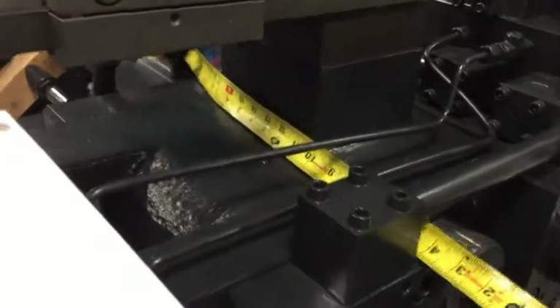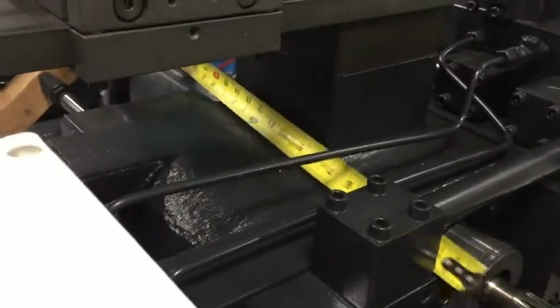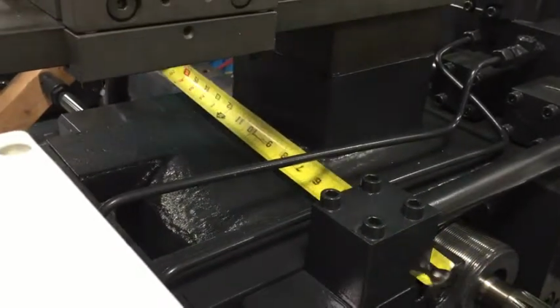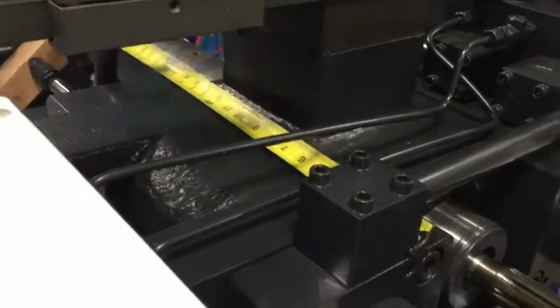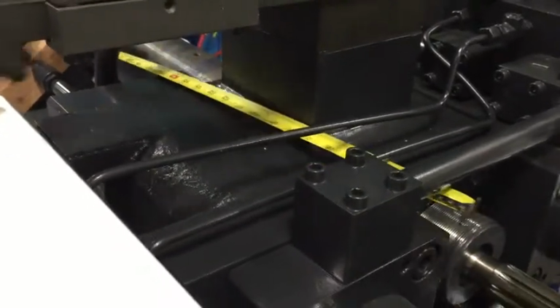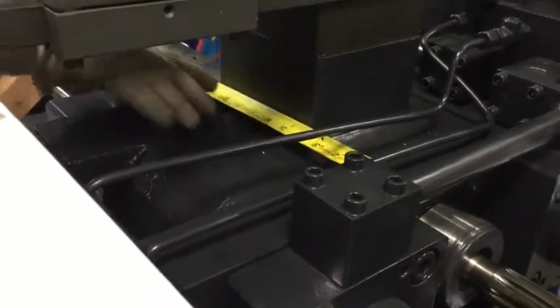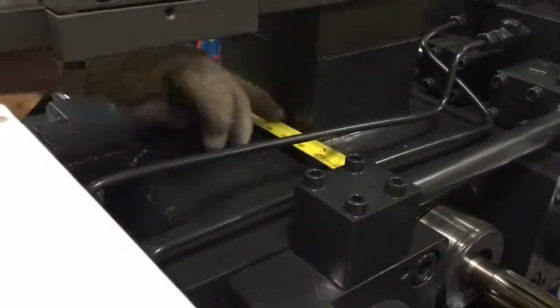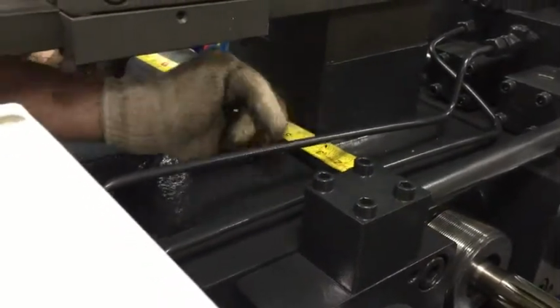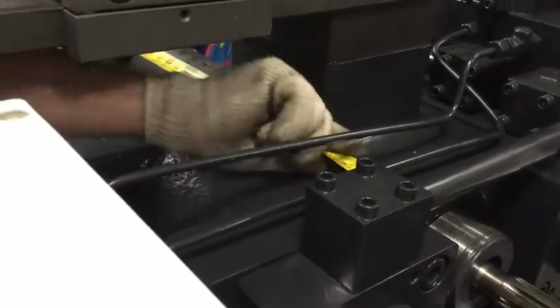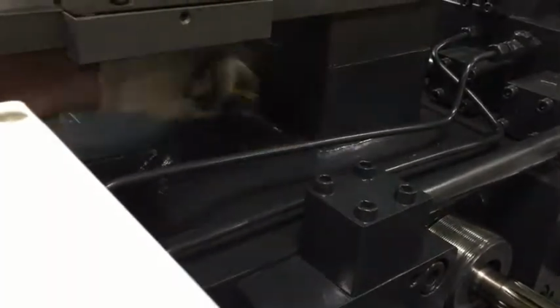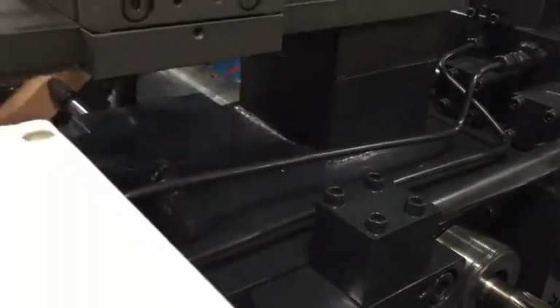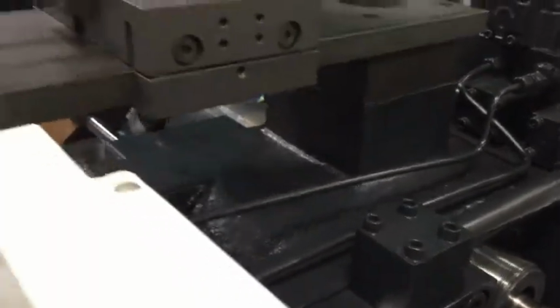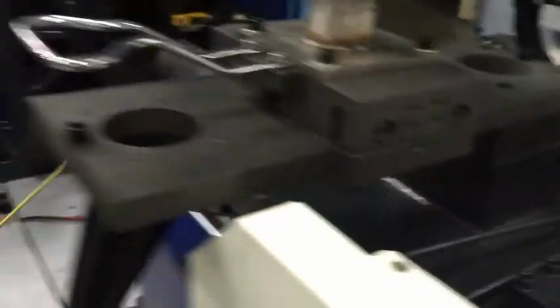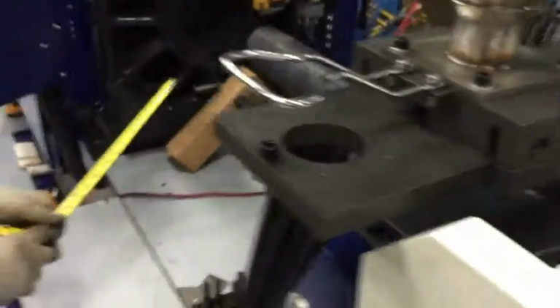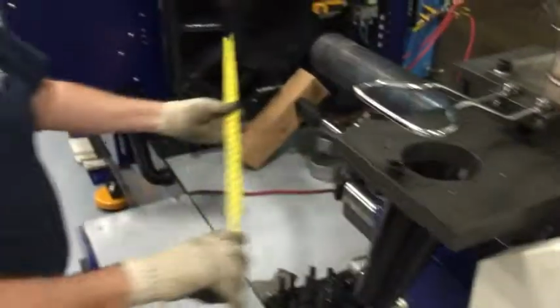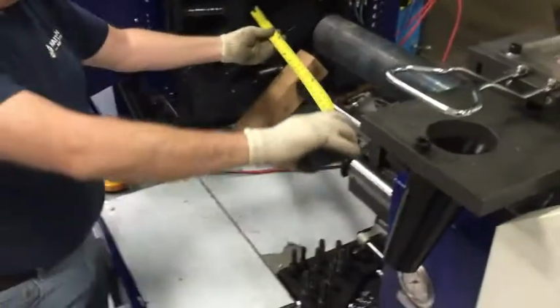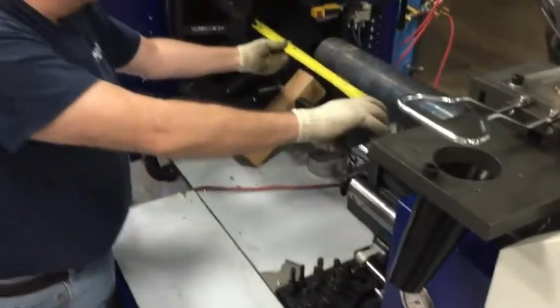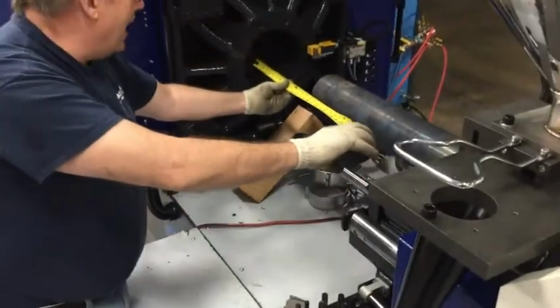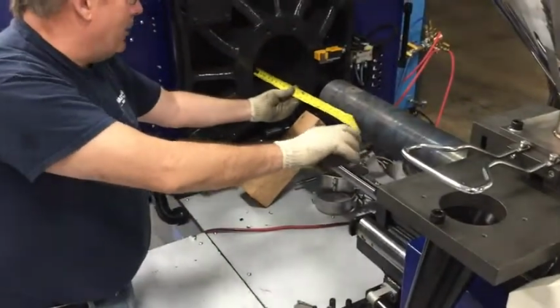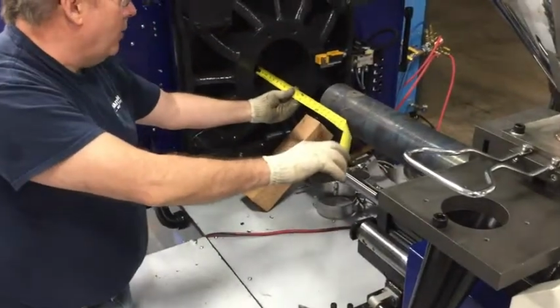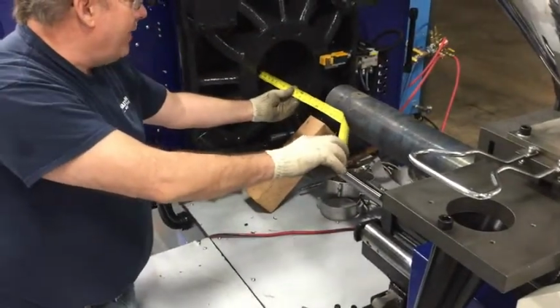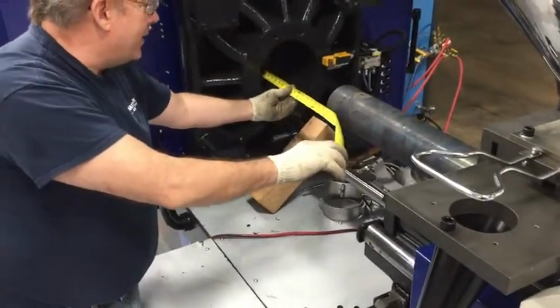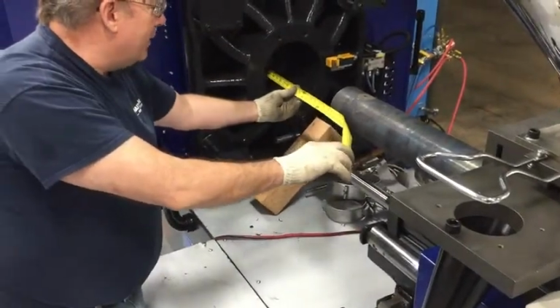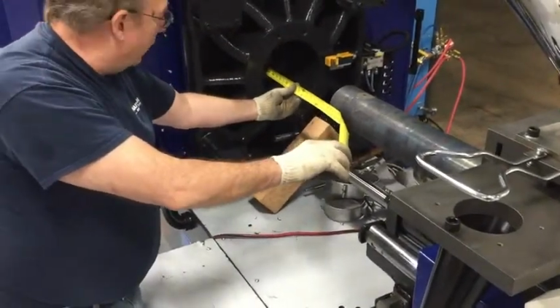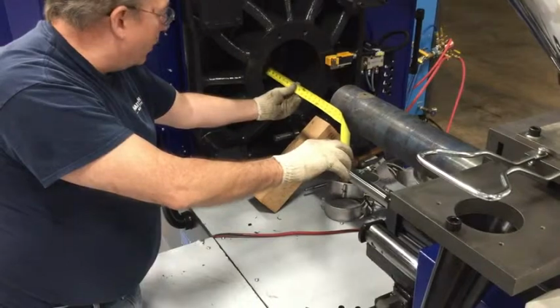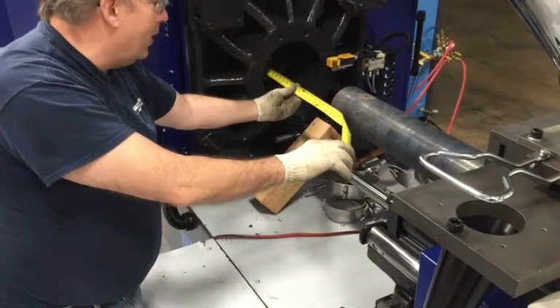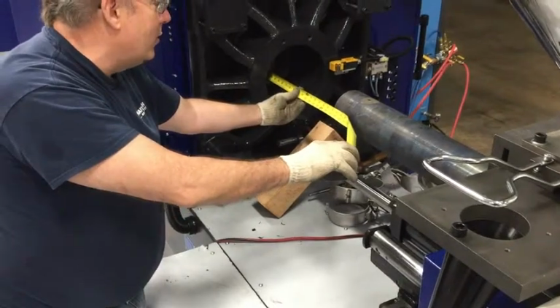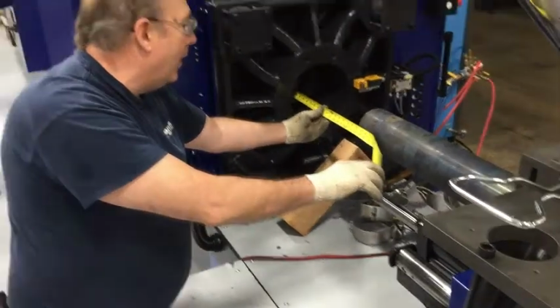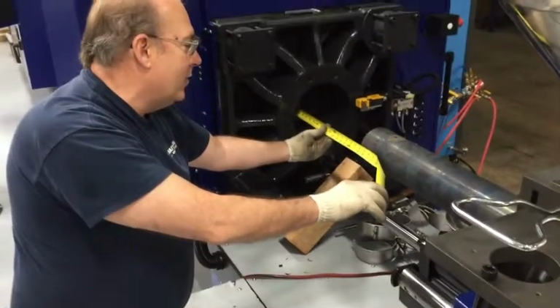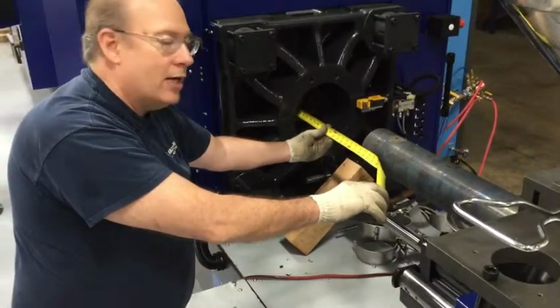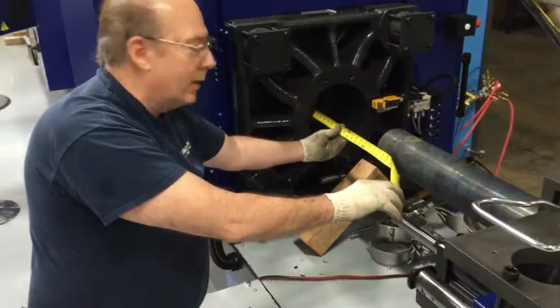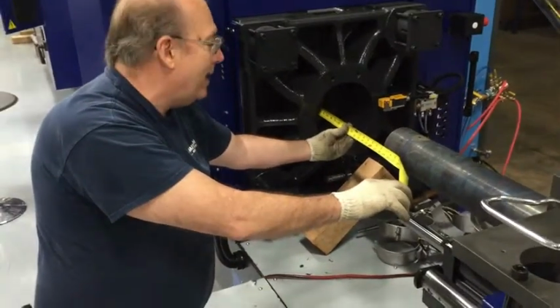So now I'm going to take the tape measure out. We measured from here to the end of the barrel and found out that the barrel was going to go a little bit too far into the stationary platen.